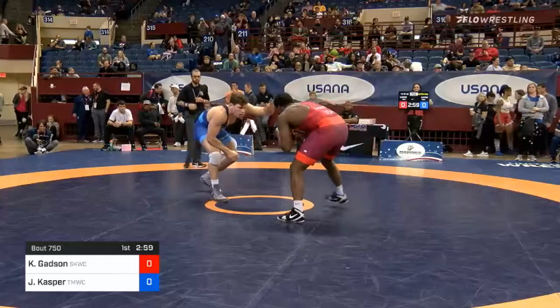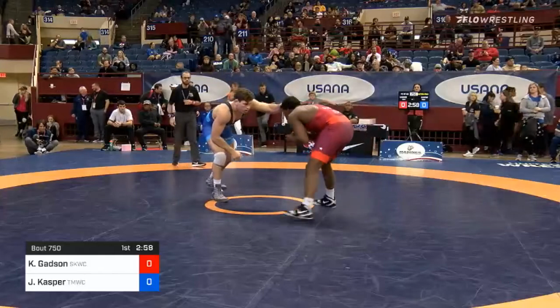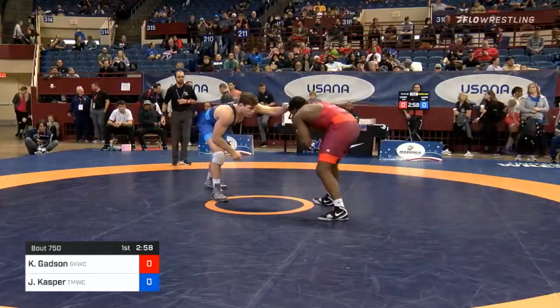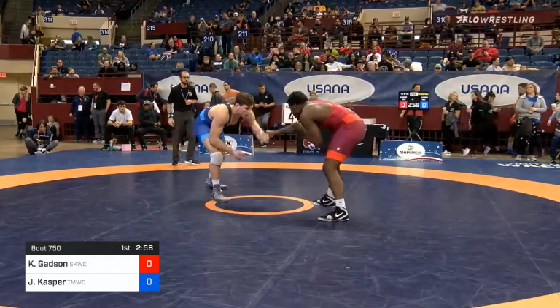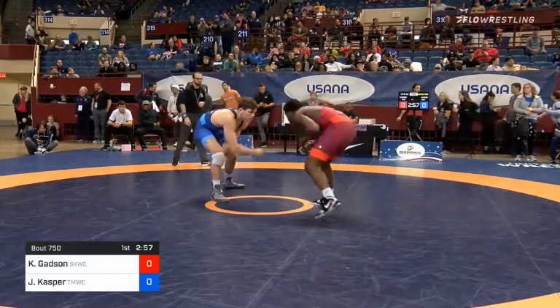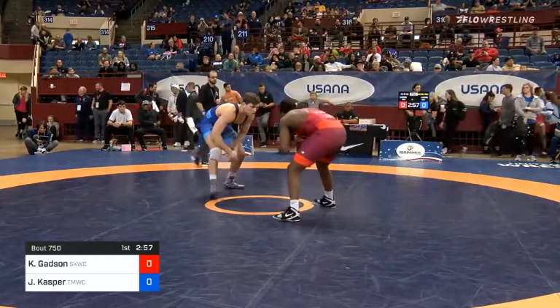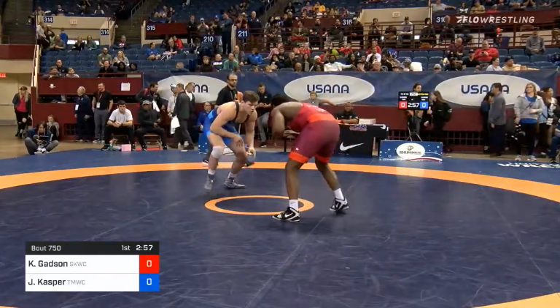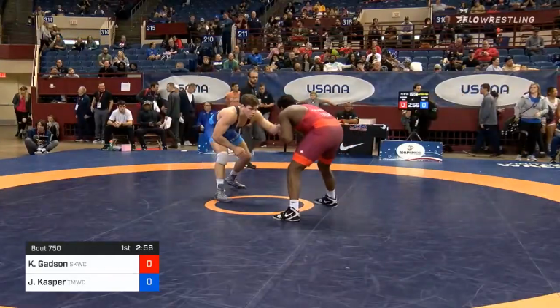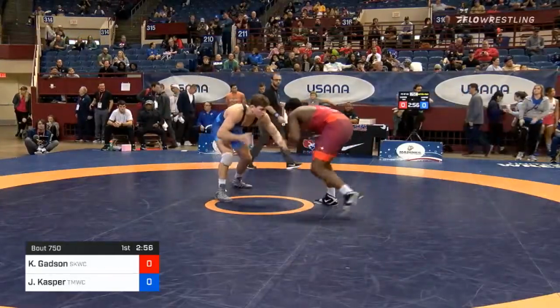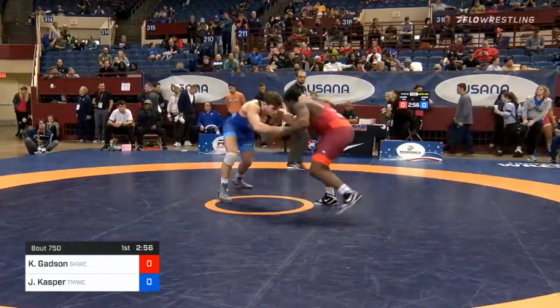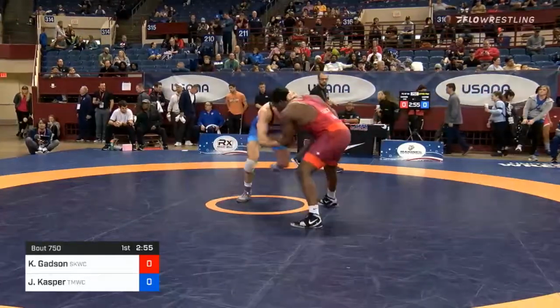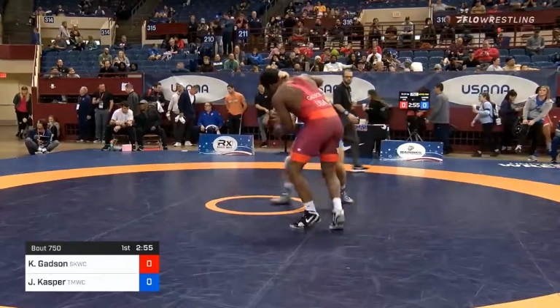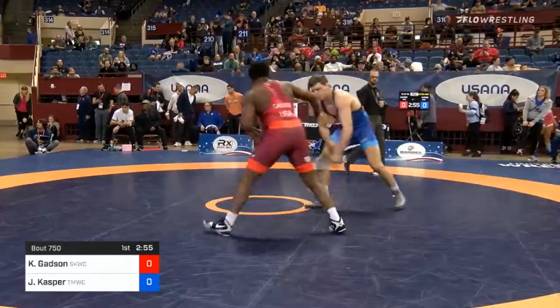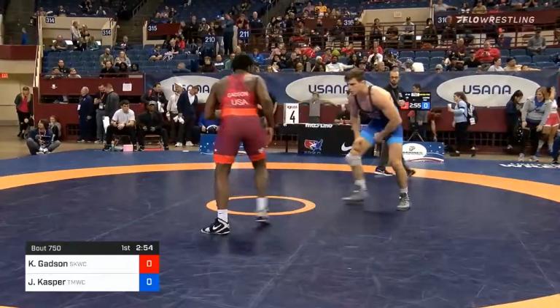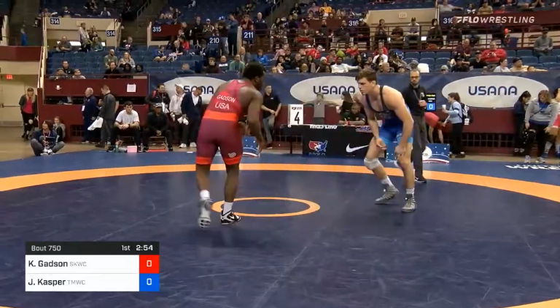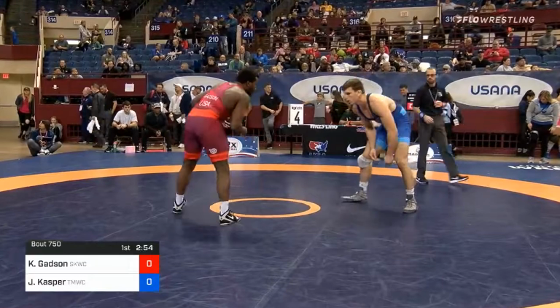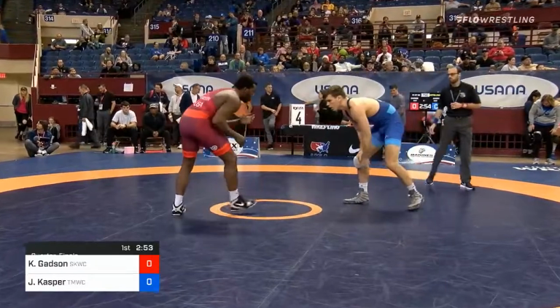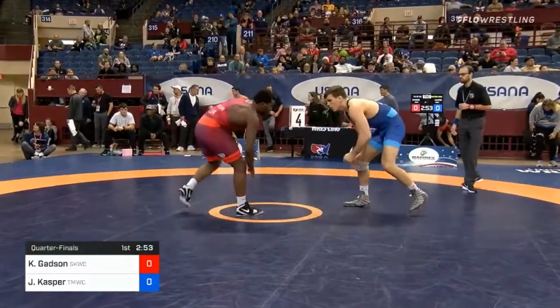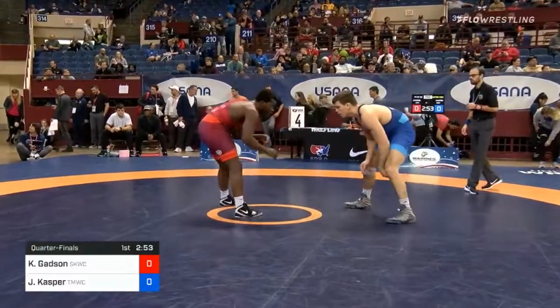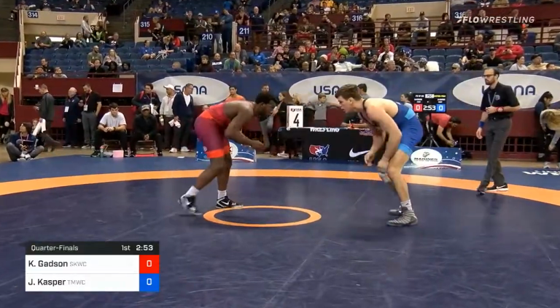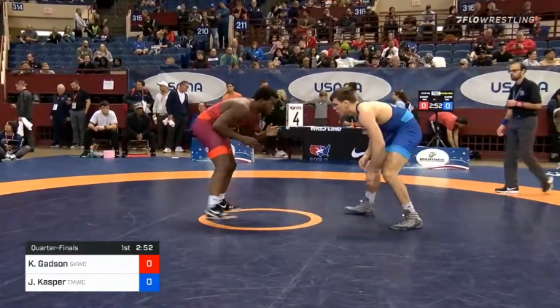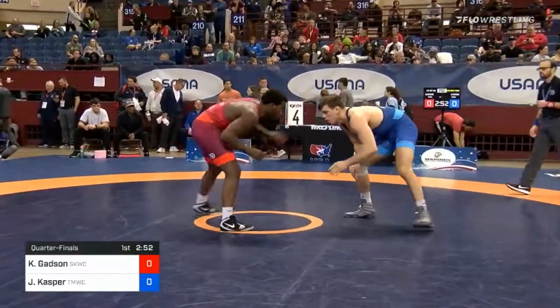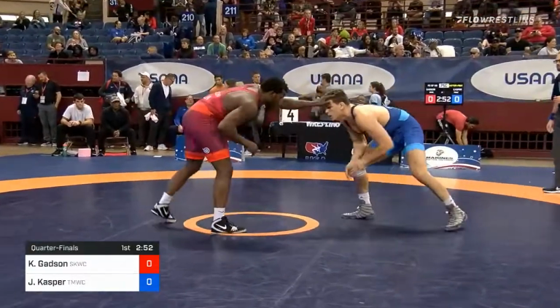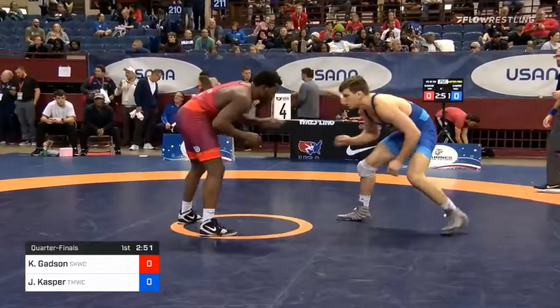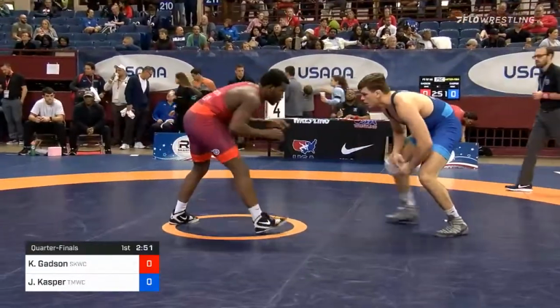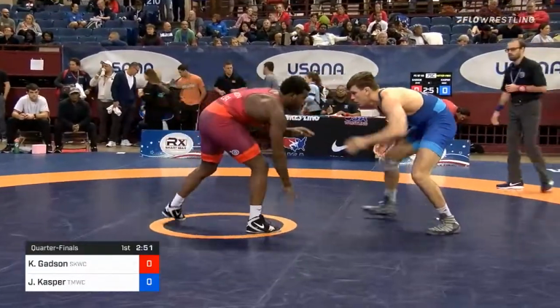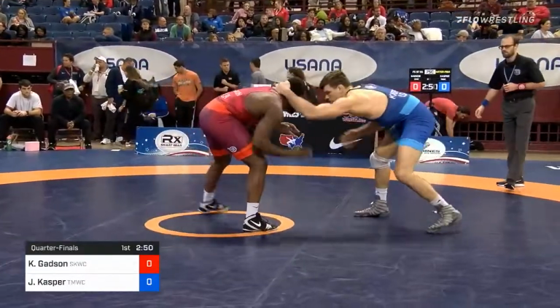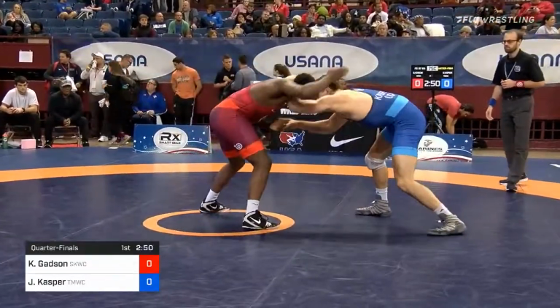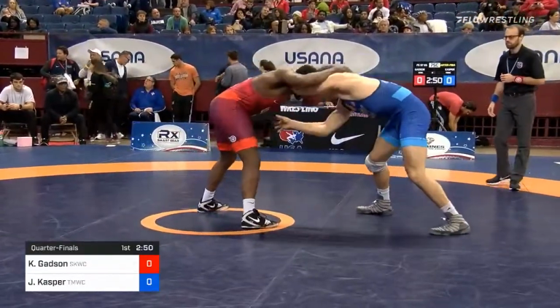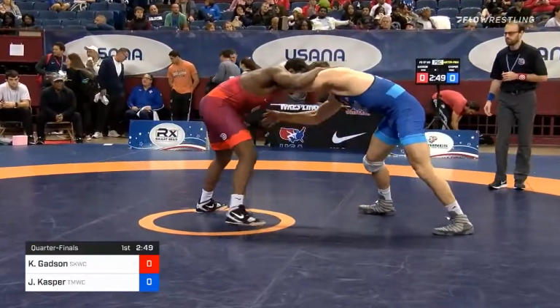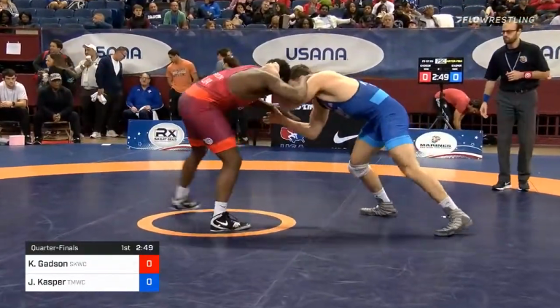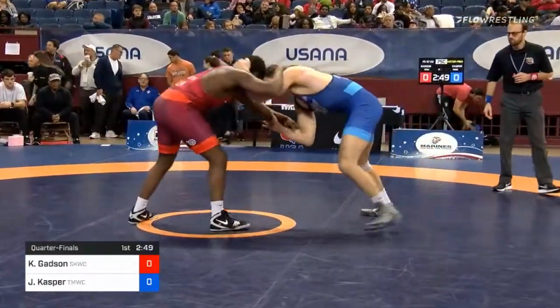Jacob Kasper of Duke in the blue. Duke alum taking on Iowa State alum, NCAA champion, Kyvan Gadsden in the red.